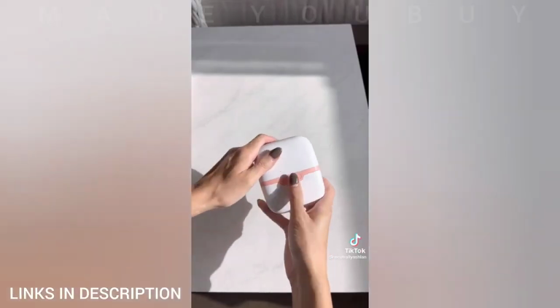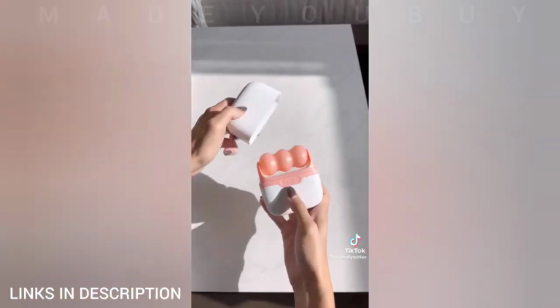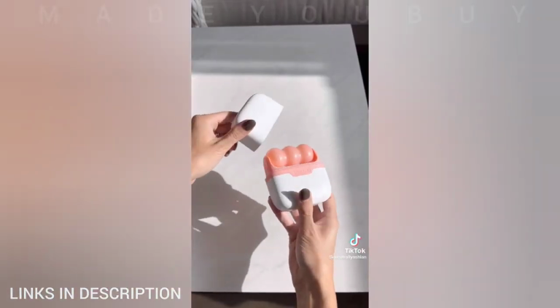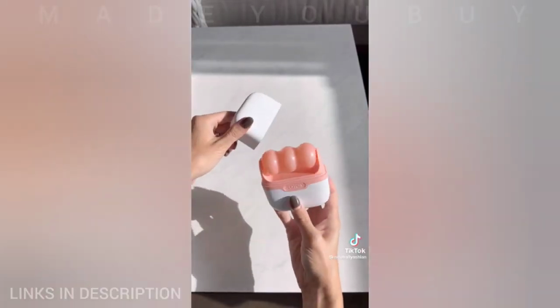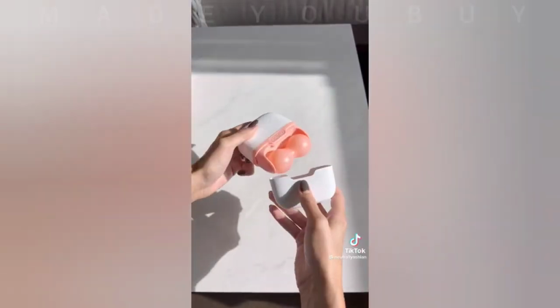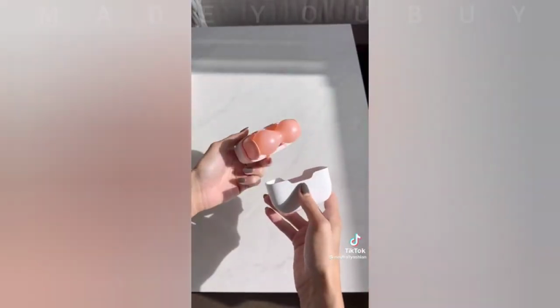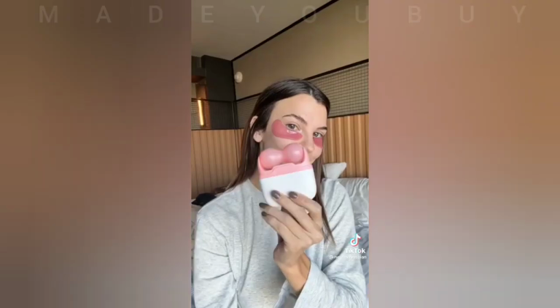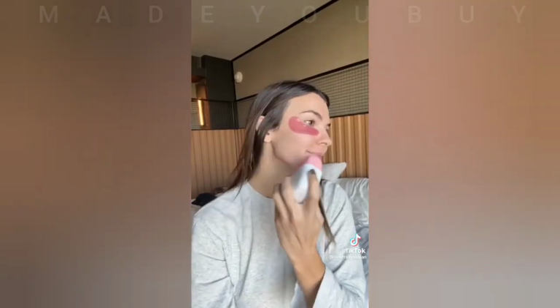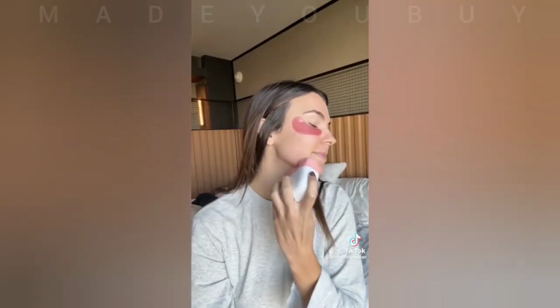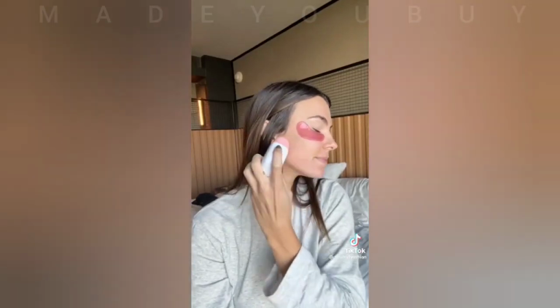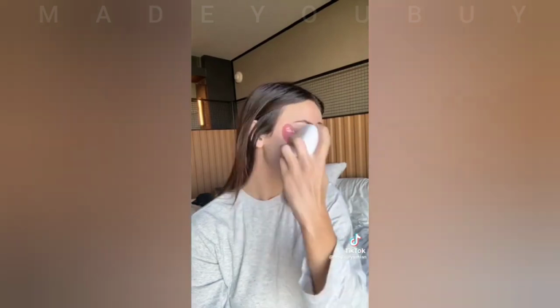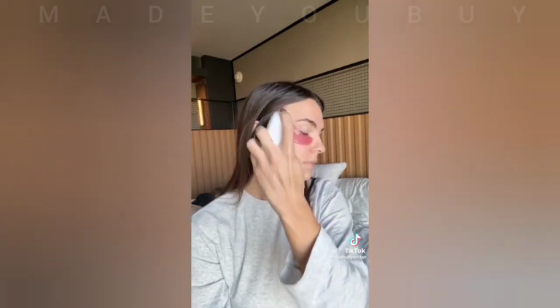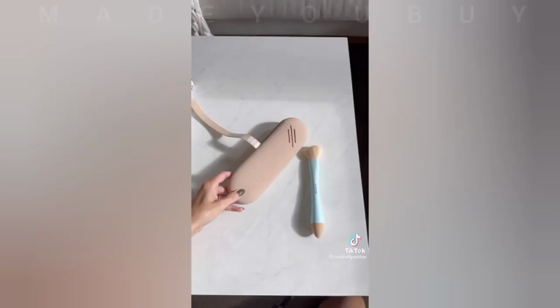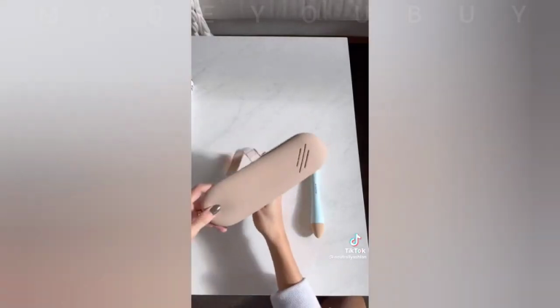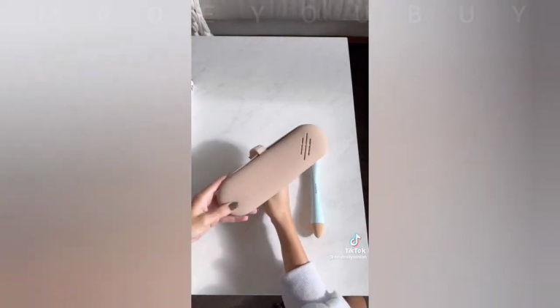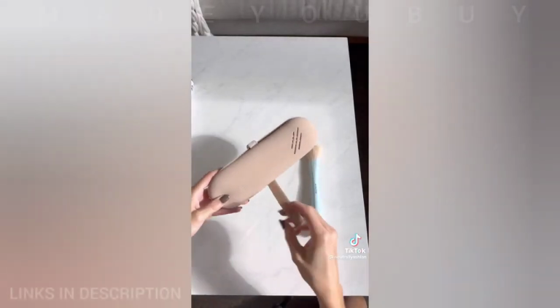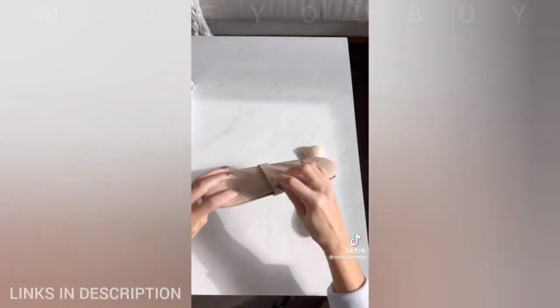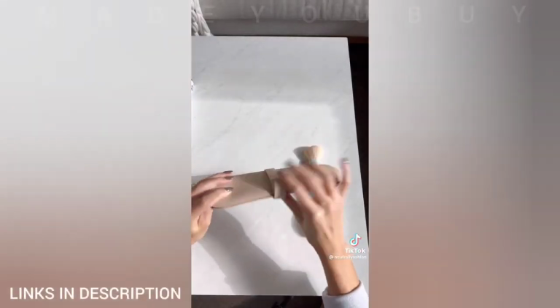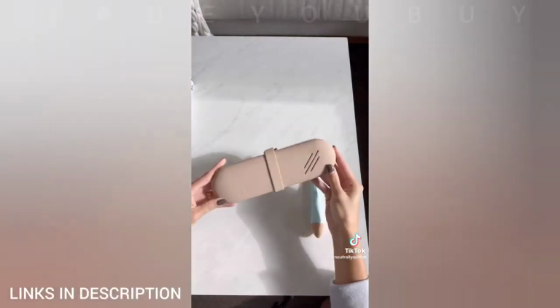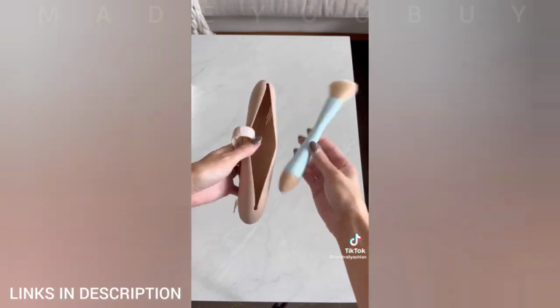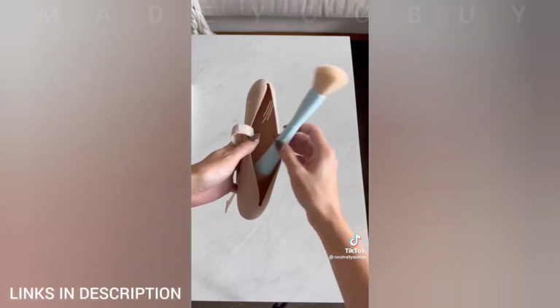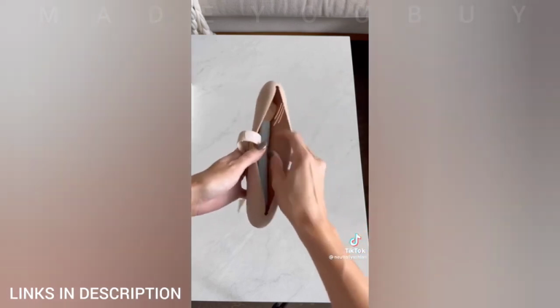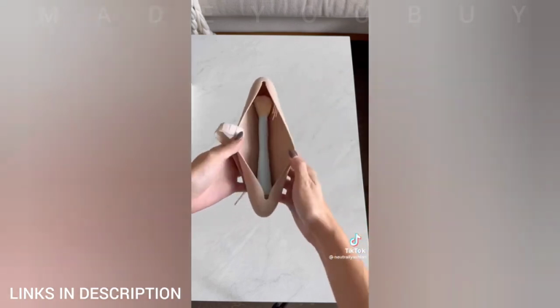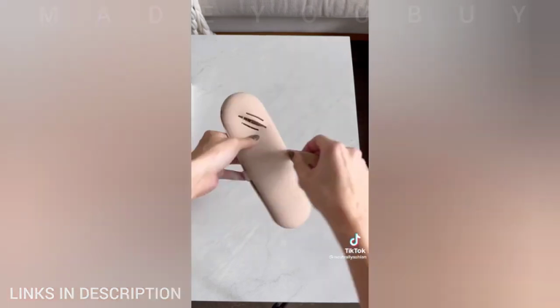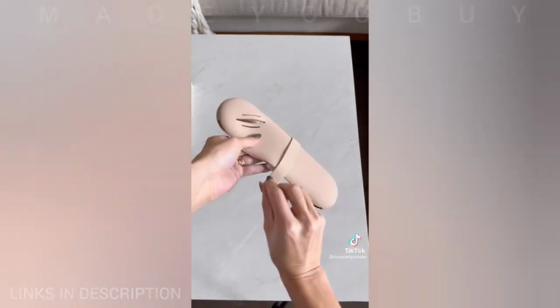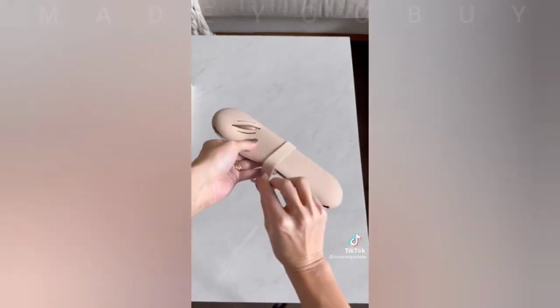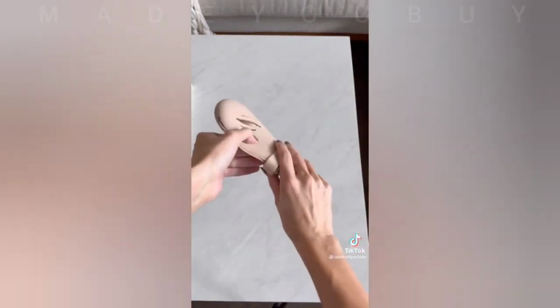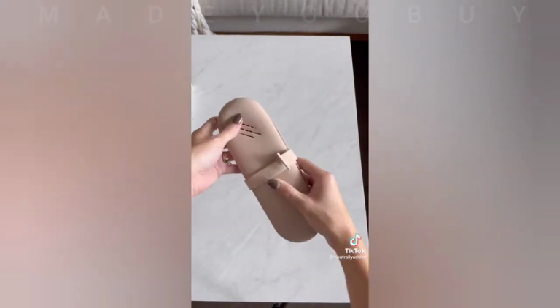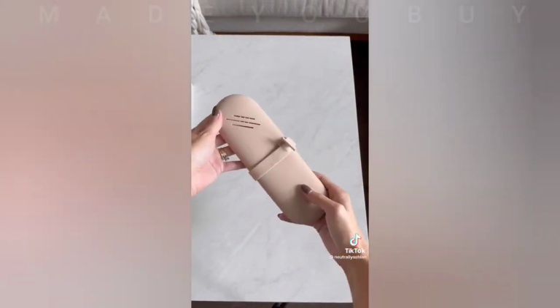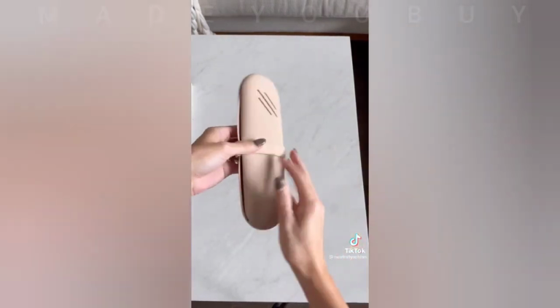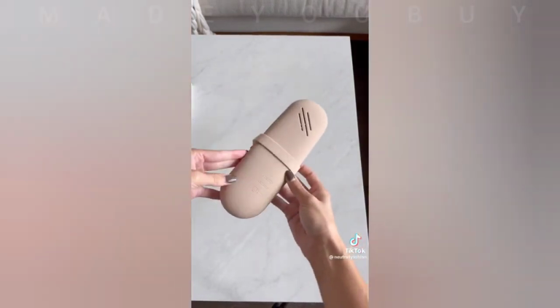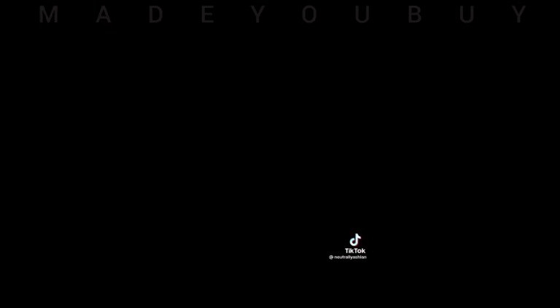Next is a compact ice roller perfect for travel. It has one end with three rollers and the other with two — I love to use it for sculpting the face. Lastly, I got a silicone makeup brush holder to prevent my brushes and makeup bags from getting dirty. It holds multiple brushes and this one also has a strap to keep them secured.